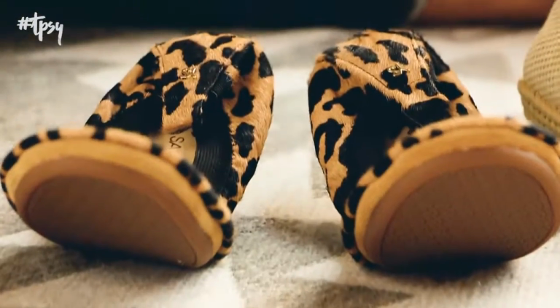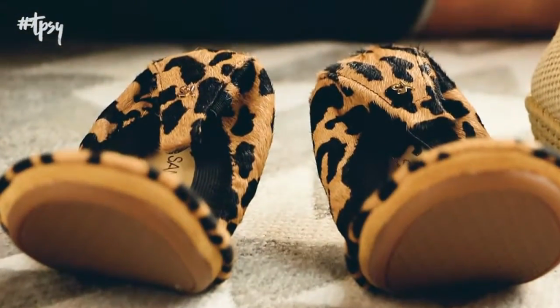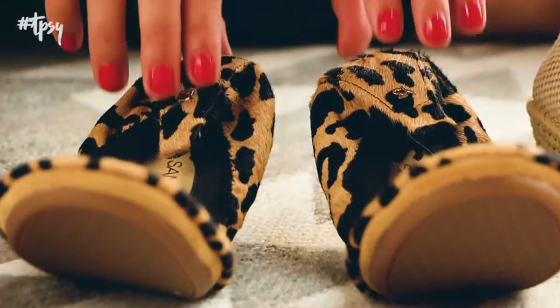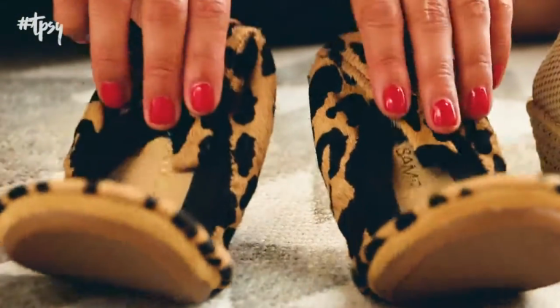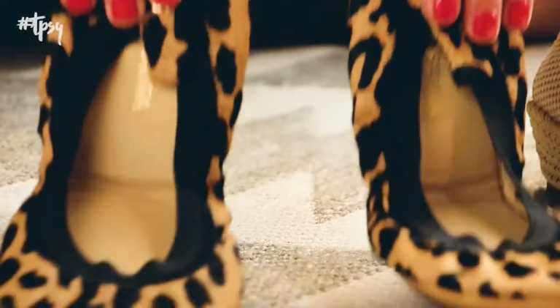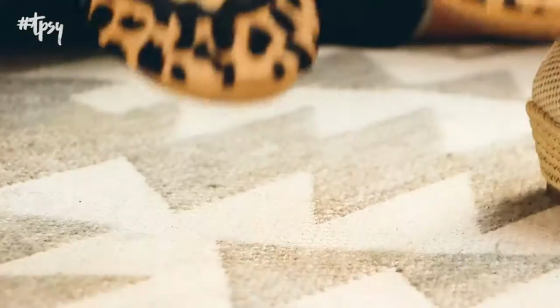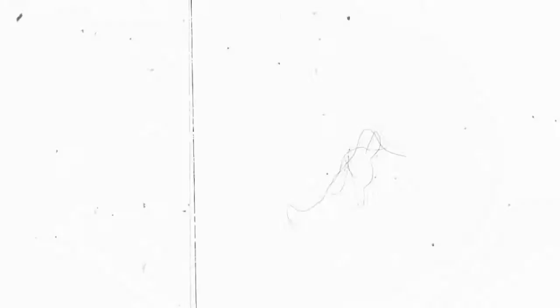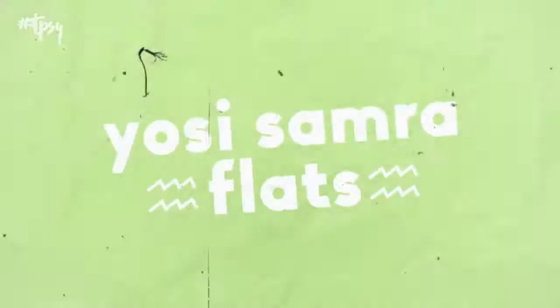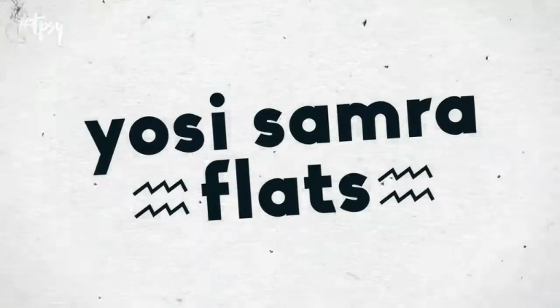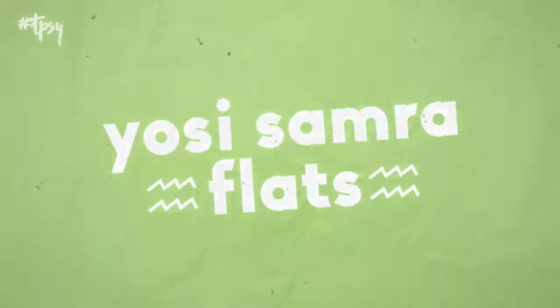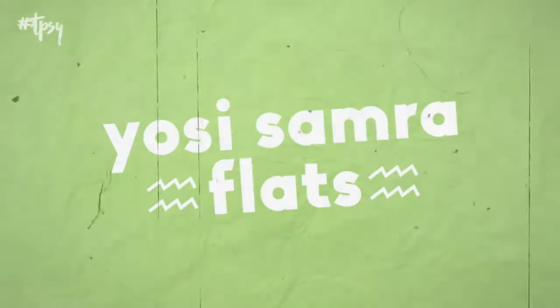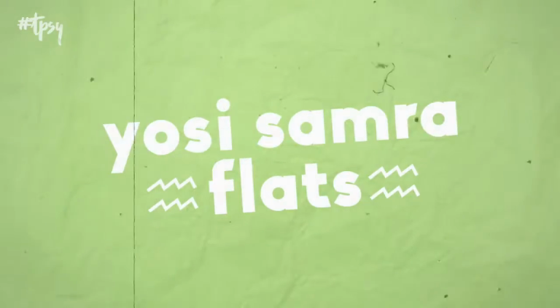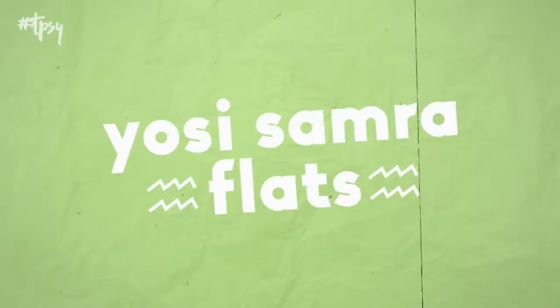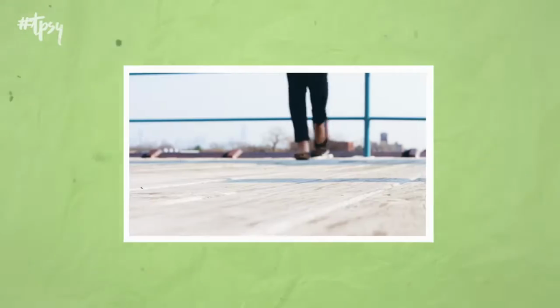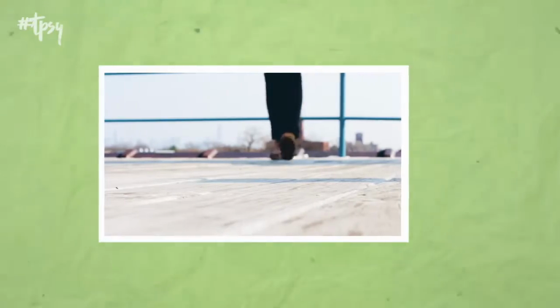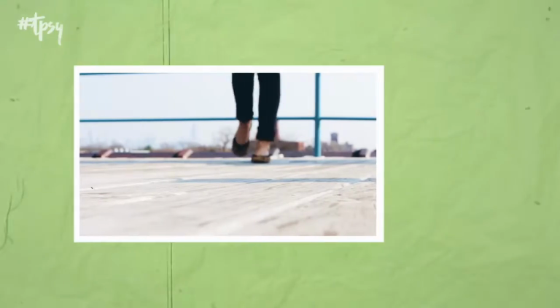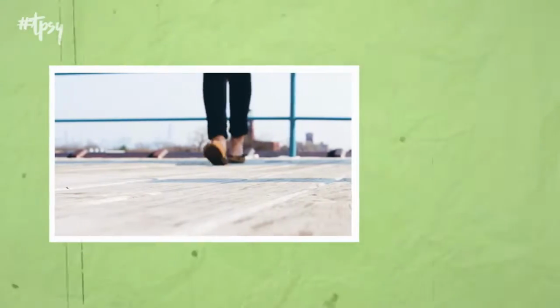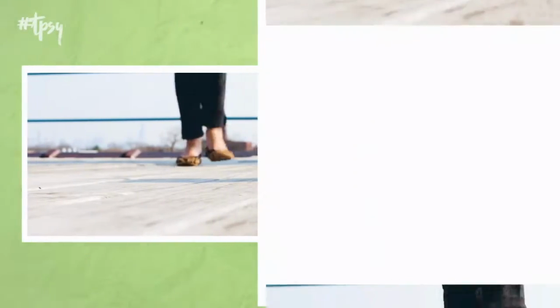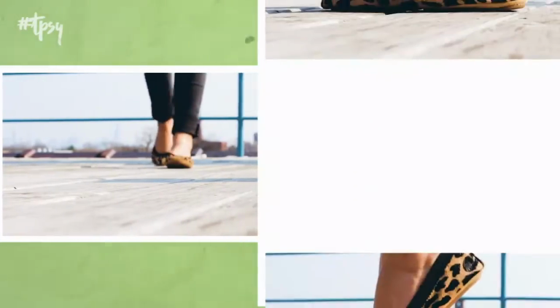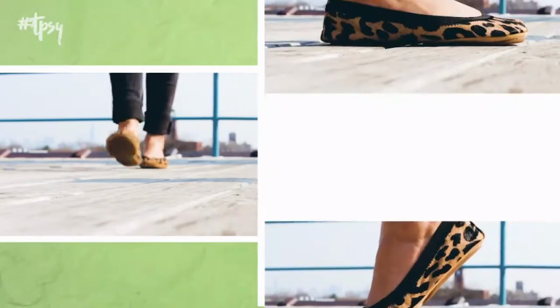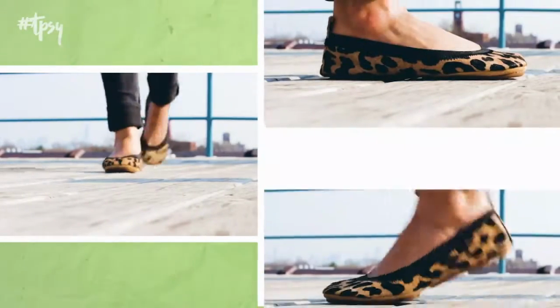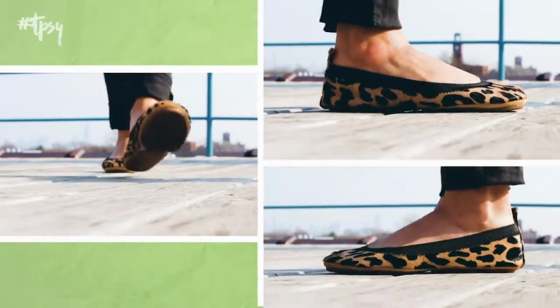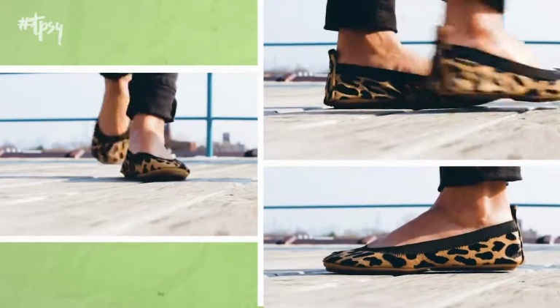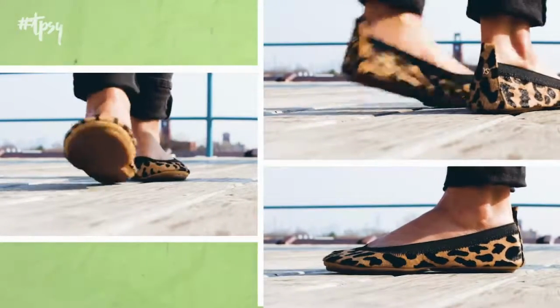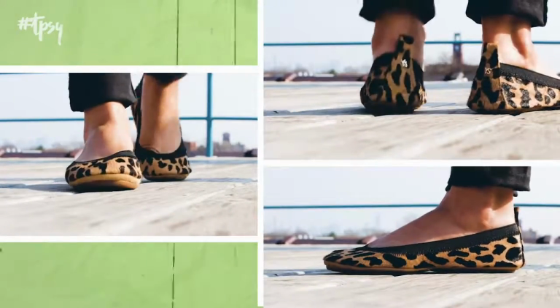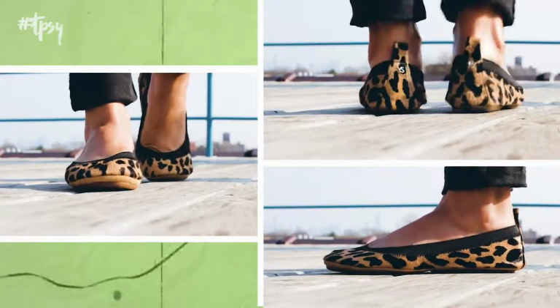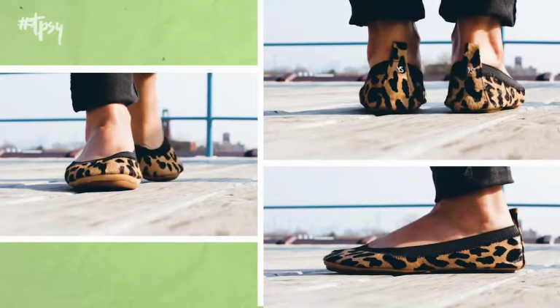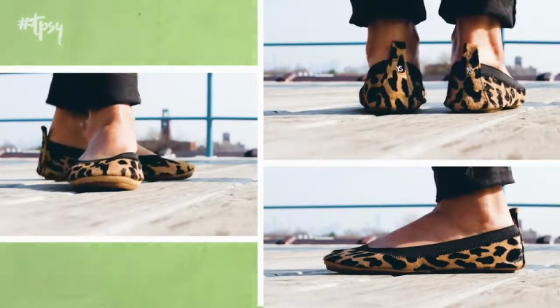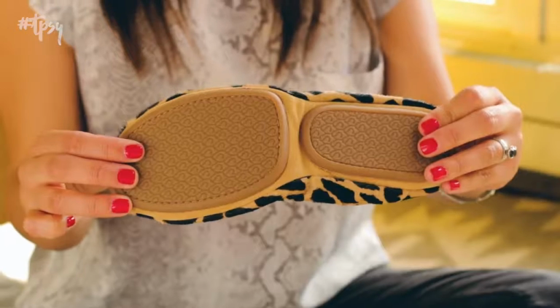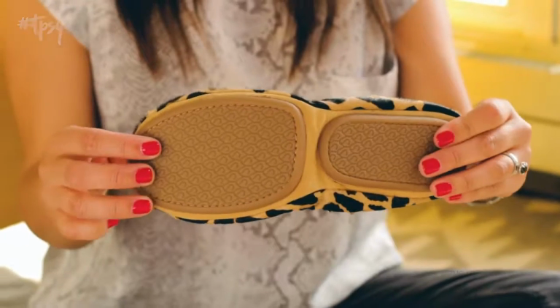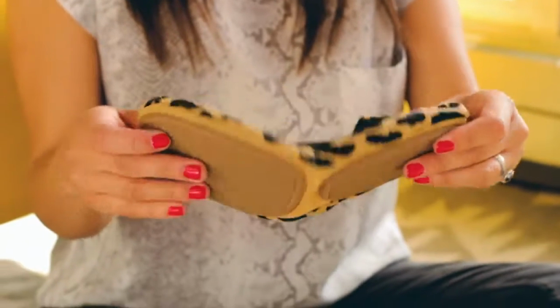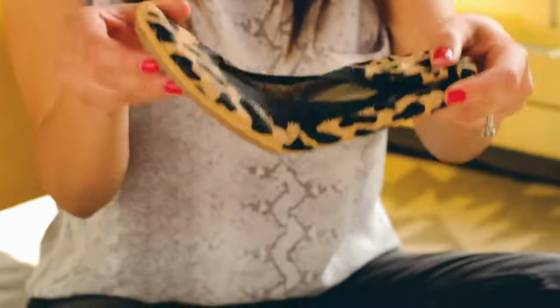And last are these ballet flats from Yossi Samra. Ballet flats are super cute for traveling when you want to dress up your outfit, and these are particularly really awesome because they're foldable.